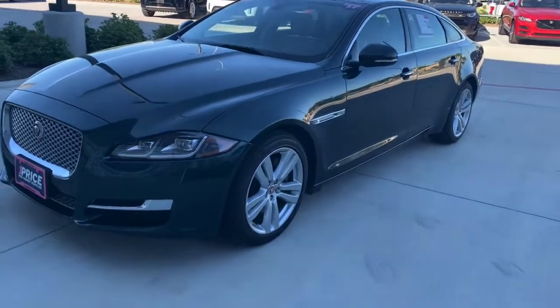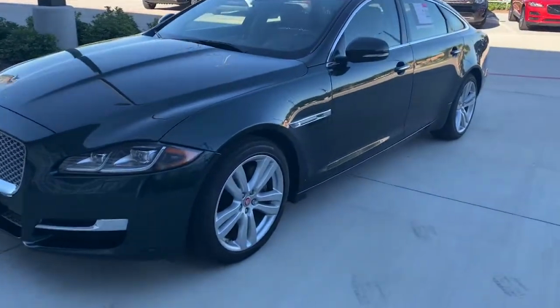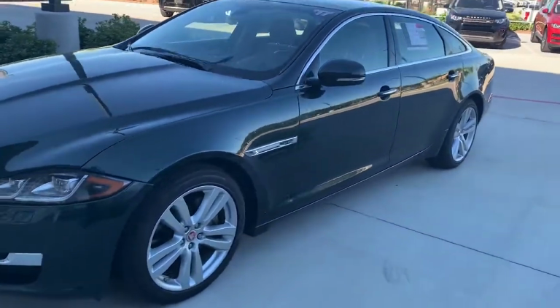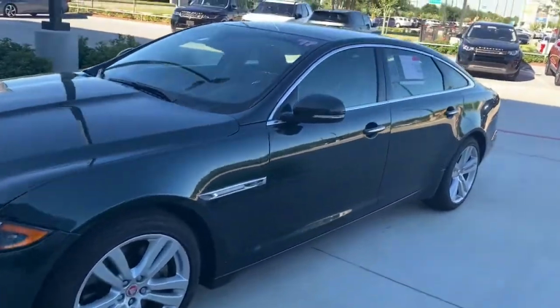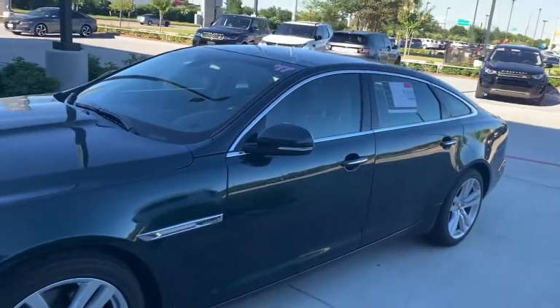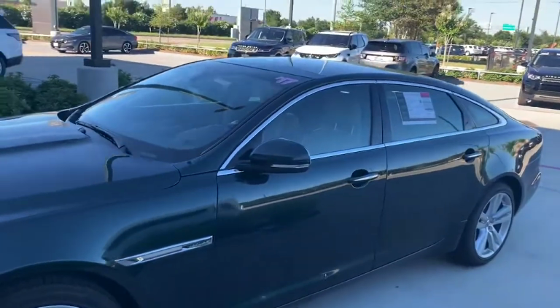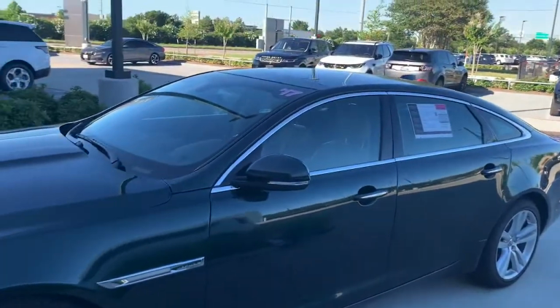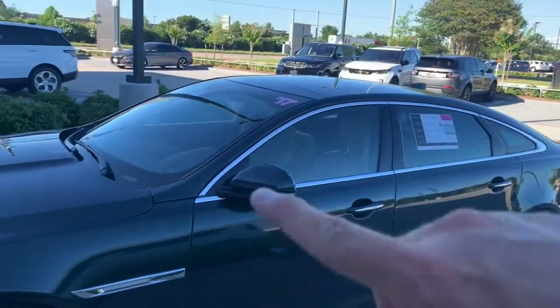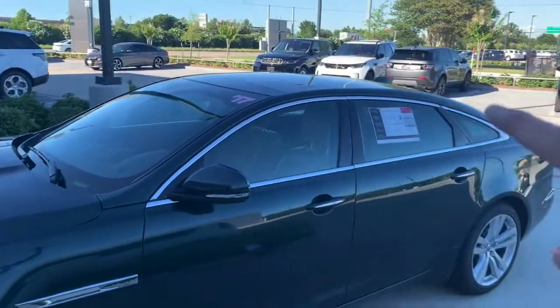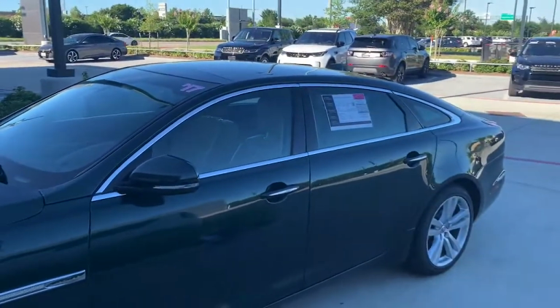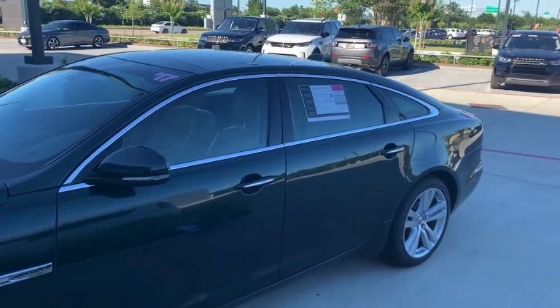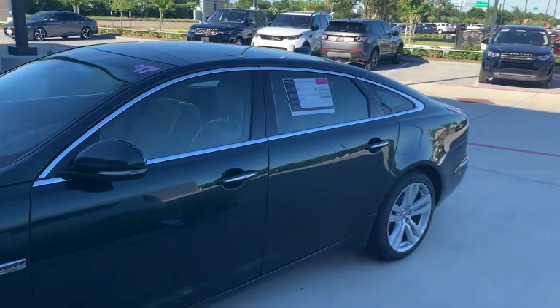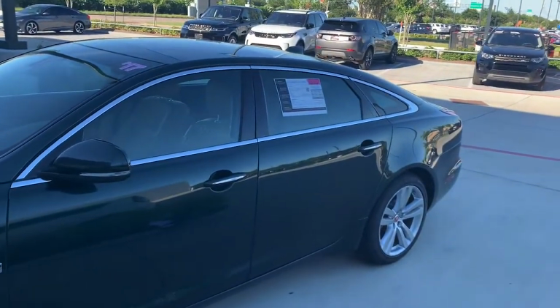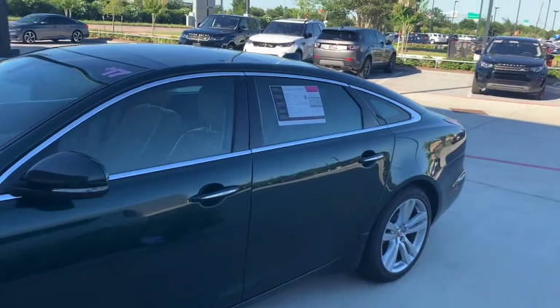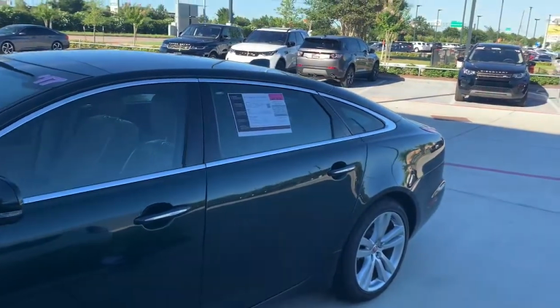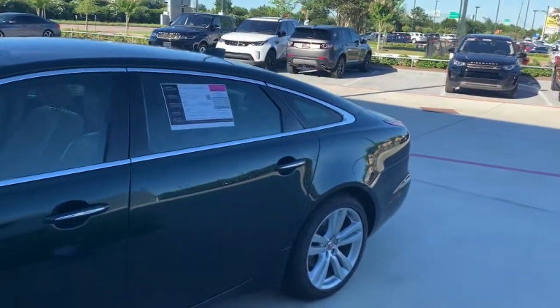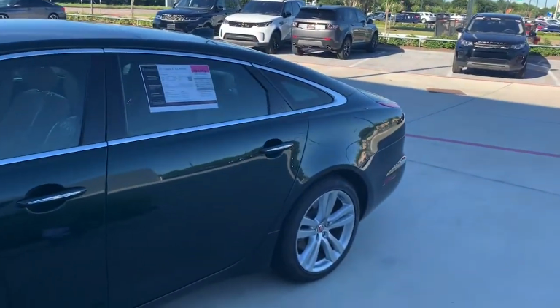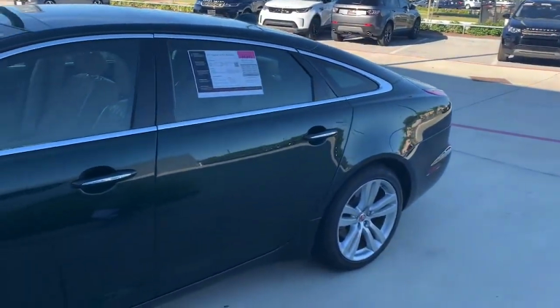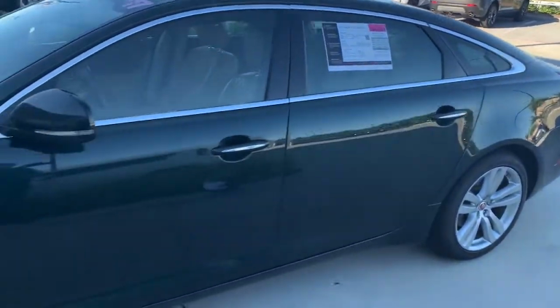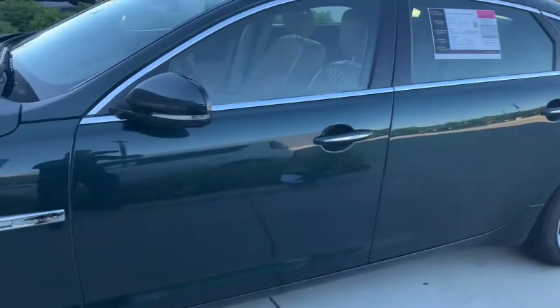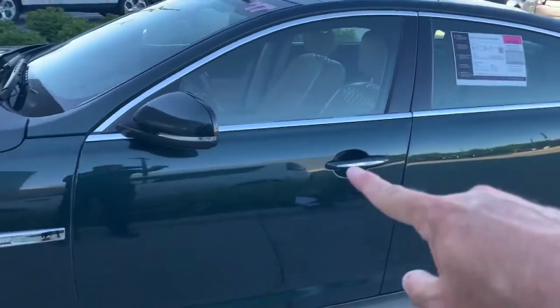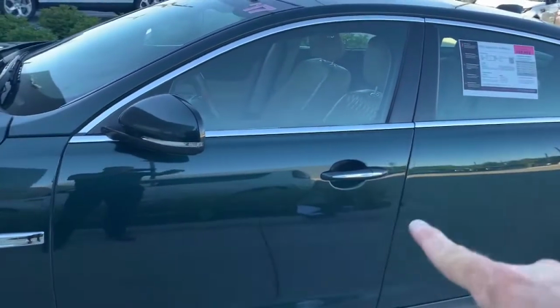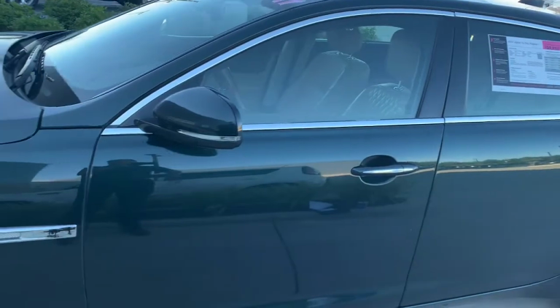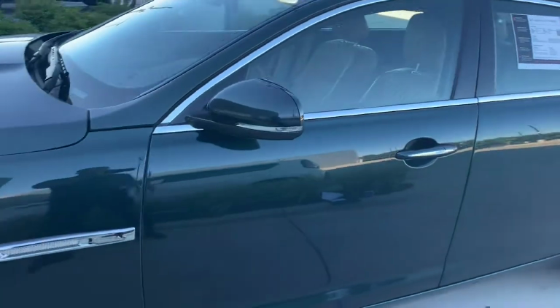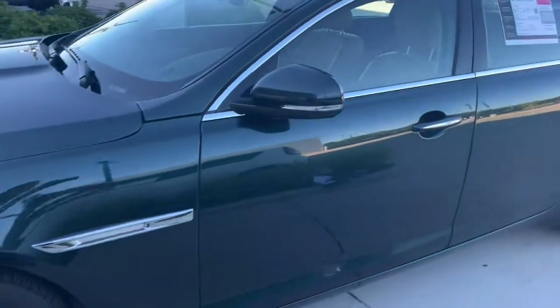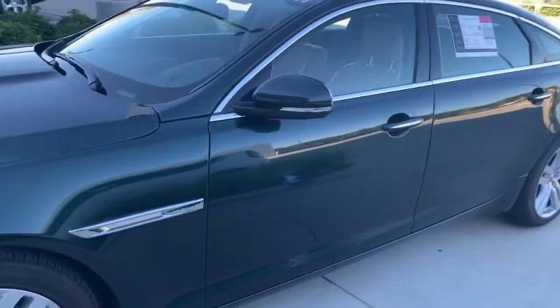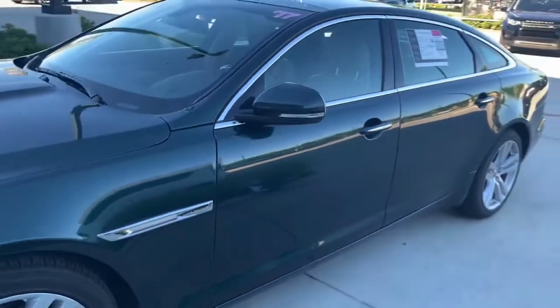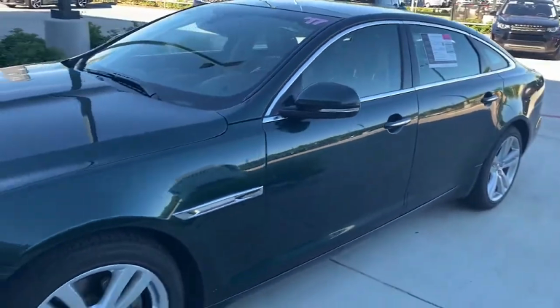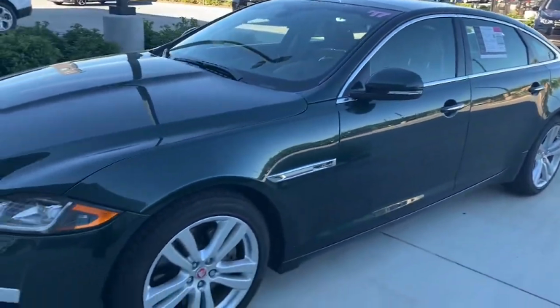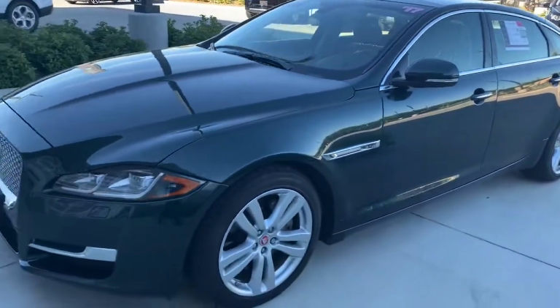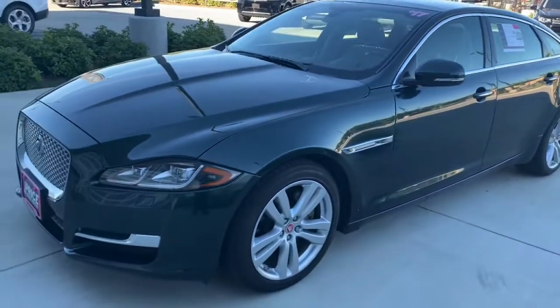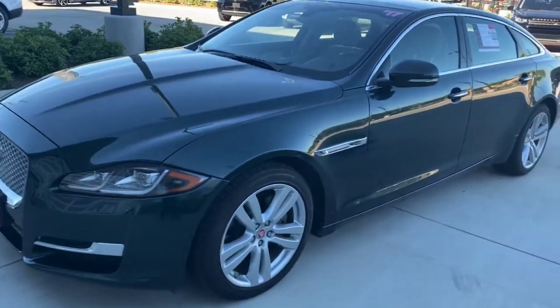If you look at the bright work around the windows, this looks like a coupe but it has four doors. See how the roofline just goes right into the back of the trunk. And then everything is an oval shape, which gives this car the appearance of actually being longer than it really is — just a gorgeous car.